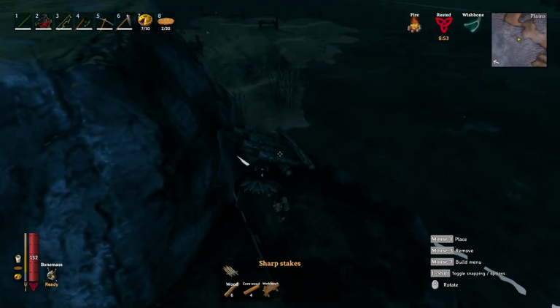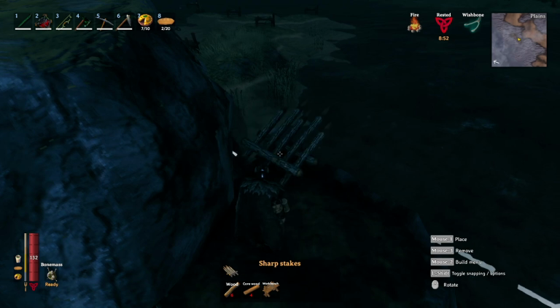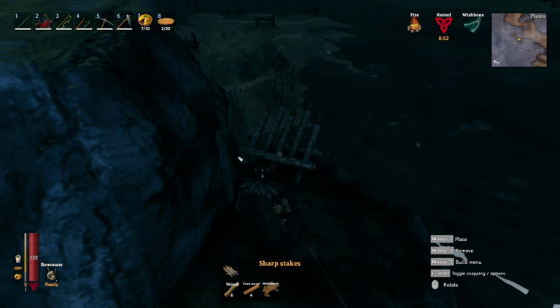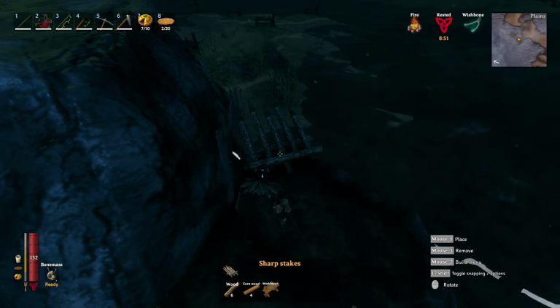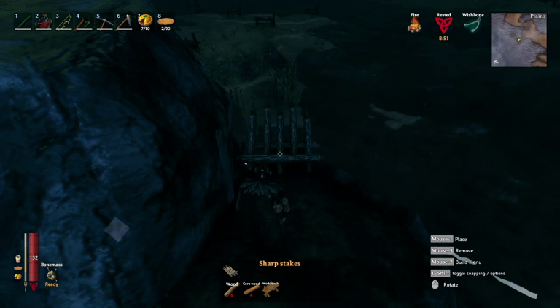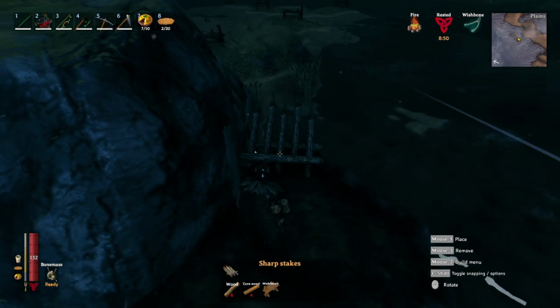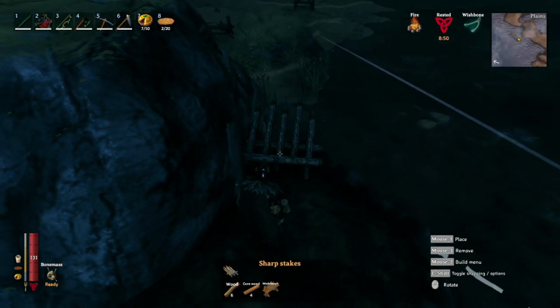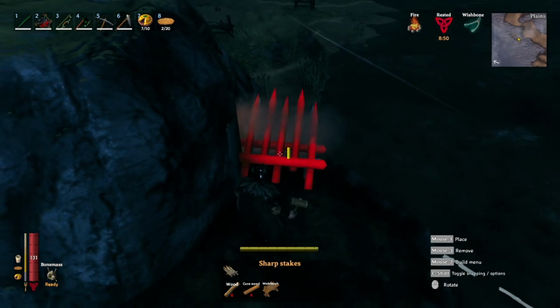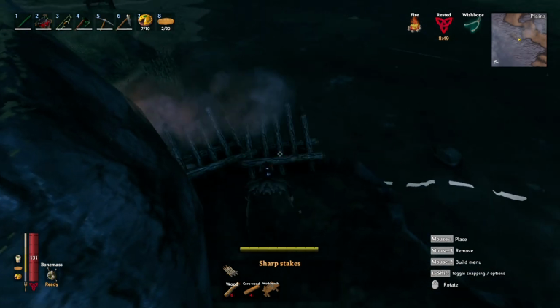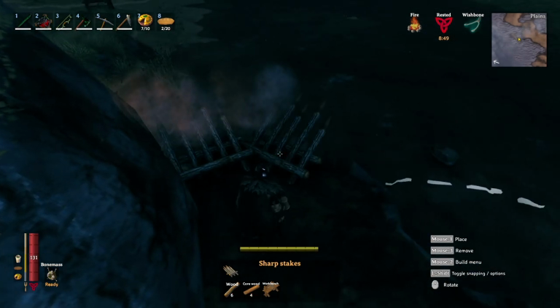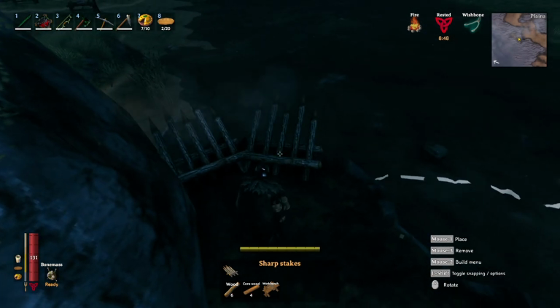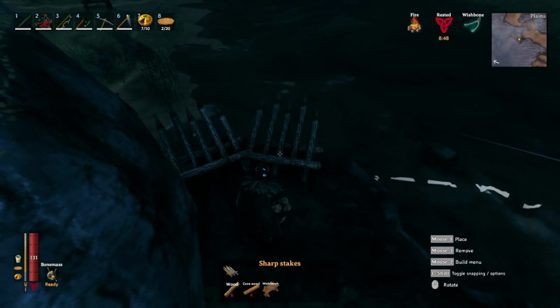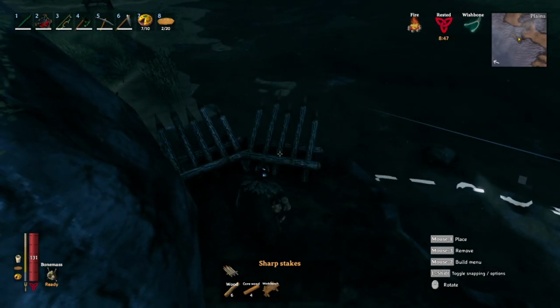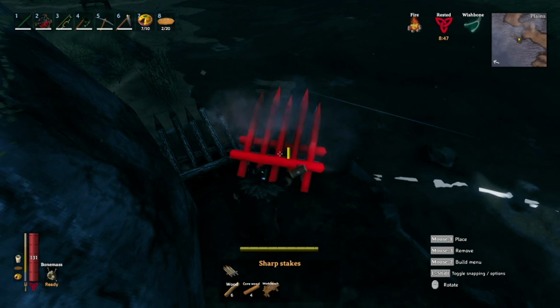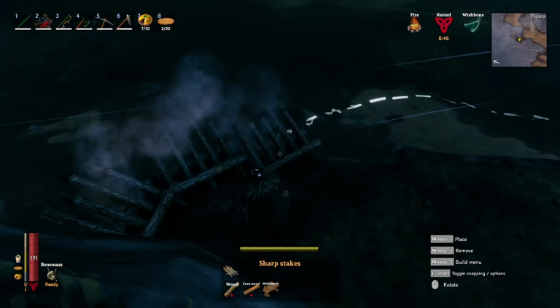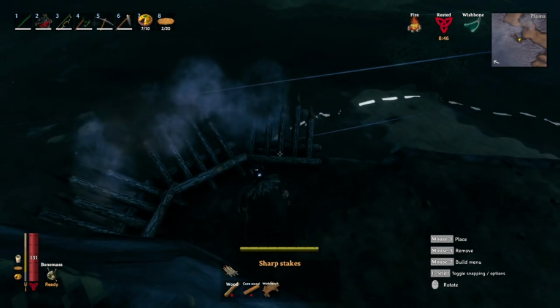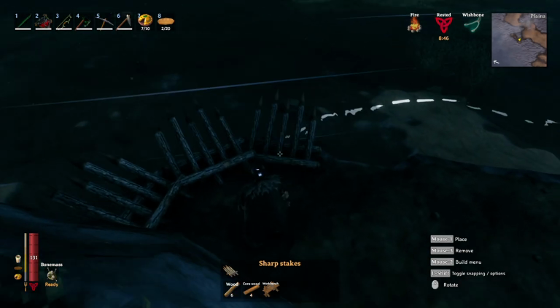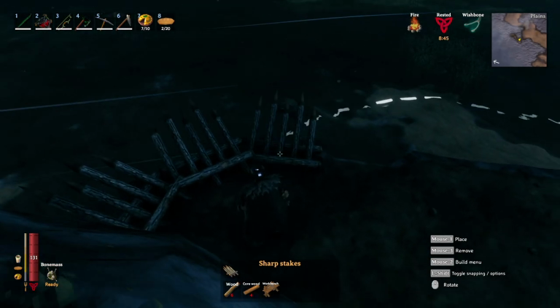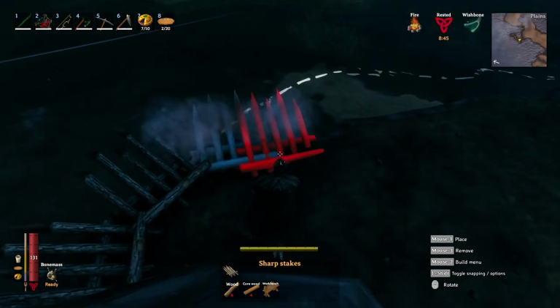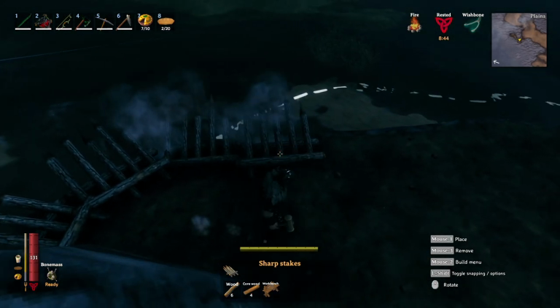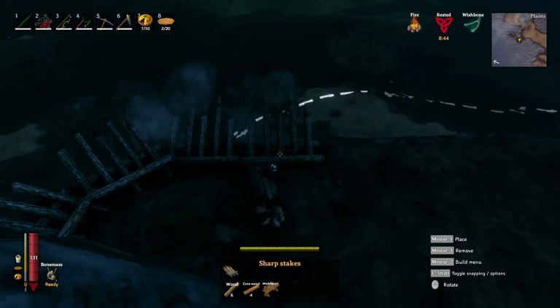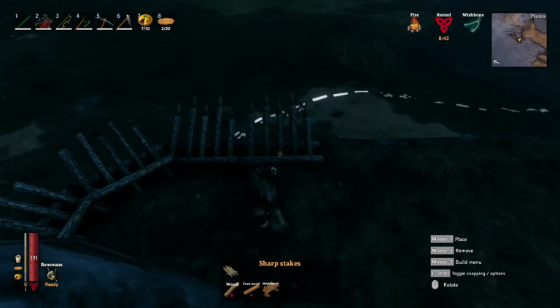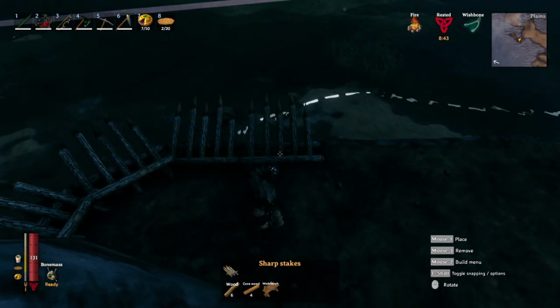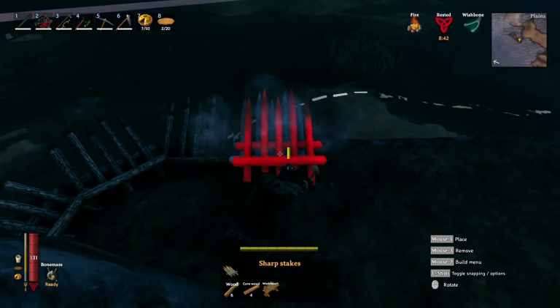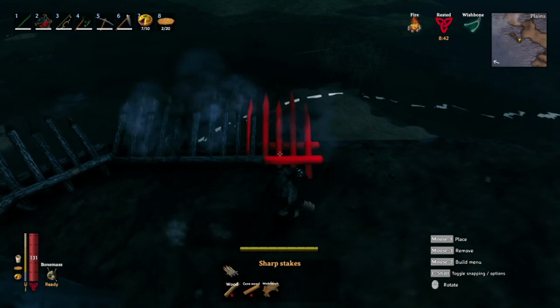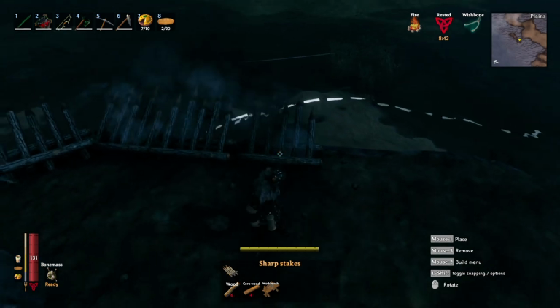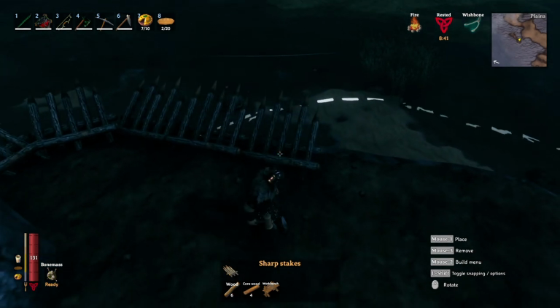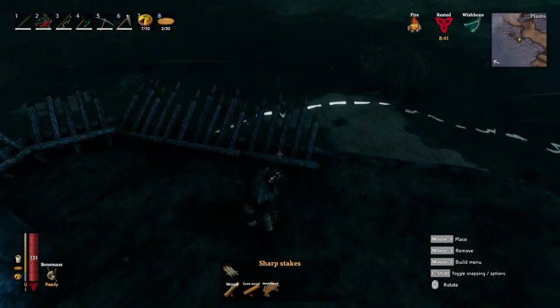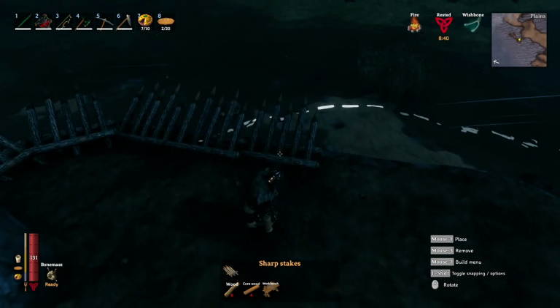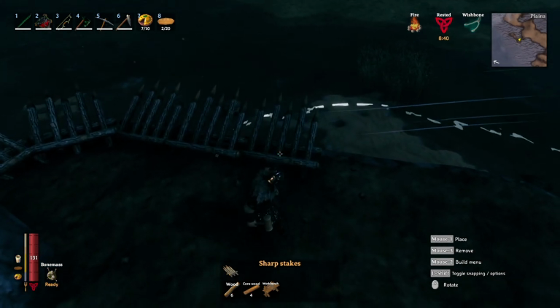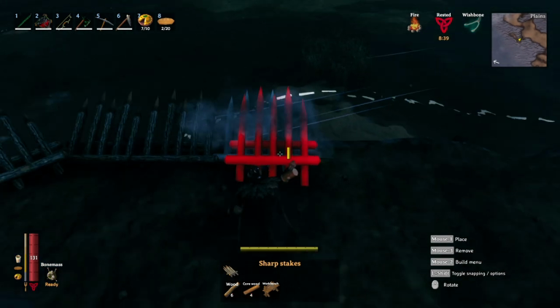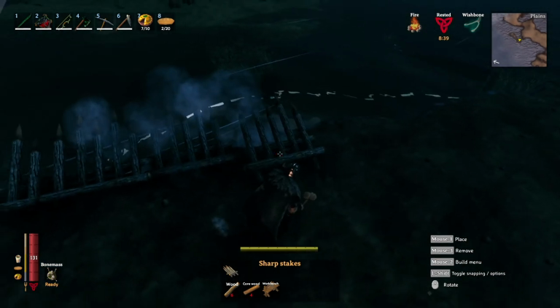For defenses, I thought about going for stone, but then realized — what's the point? The majority of the defenses are in the fact that the land is terraformed quite steeply. So let's go for spike walls and palatine. Easy enough.